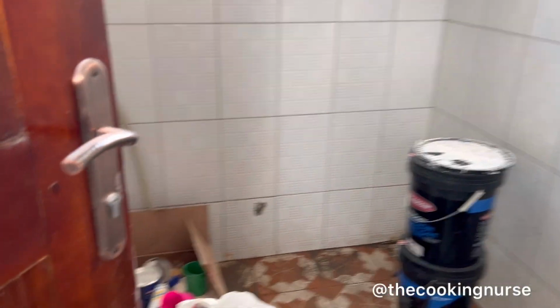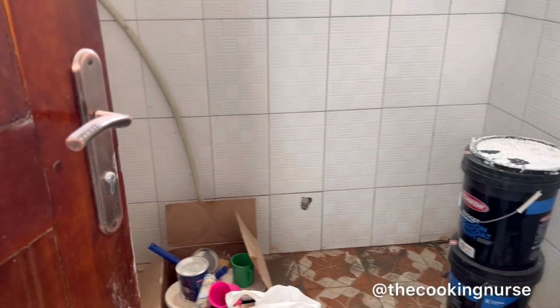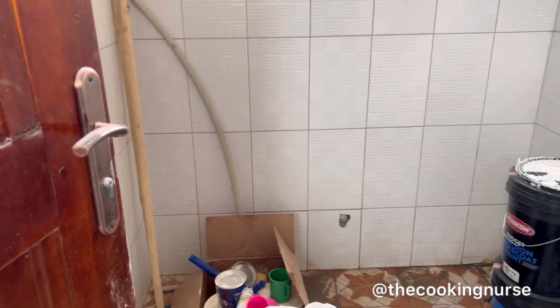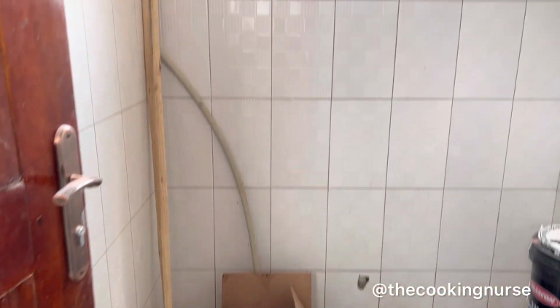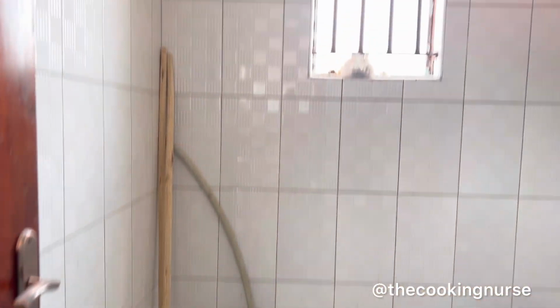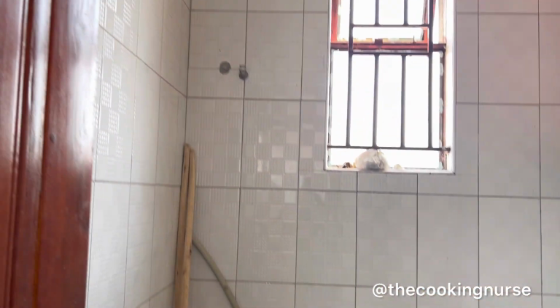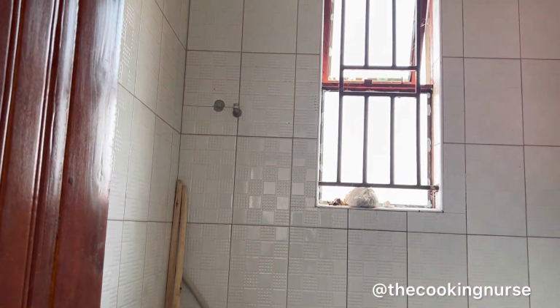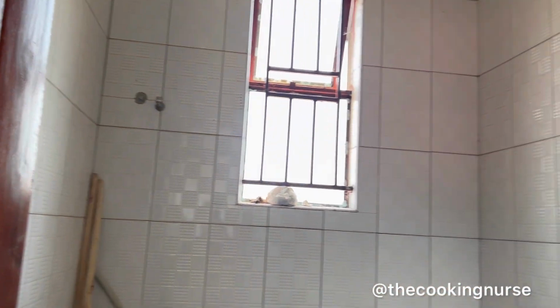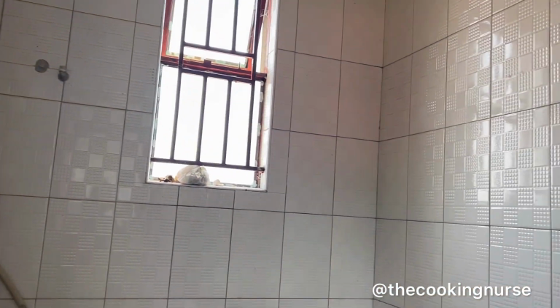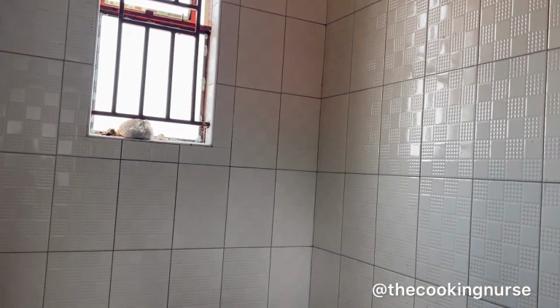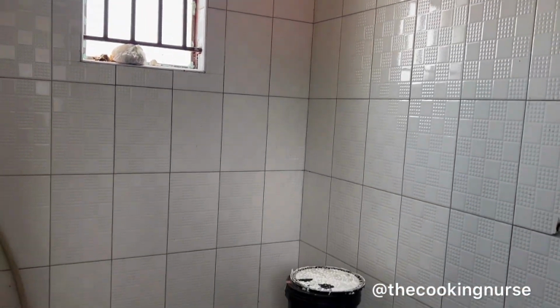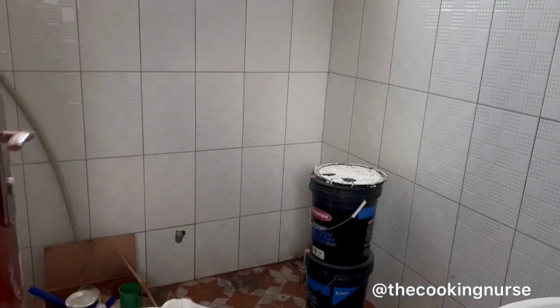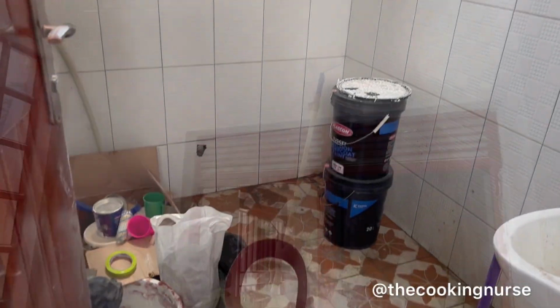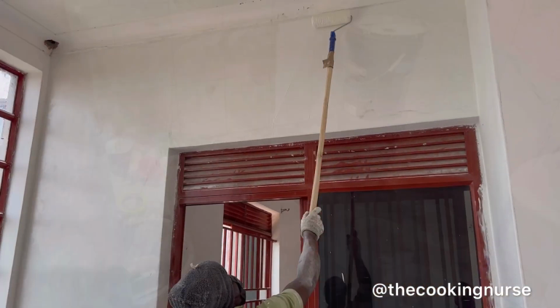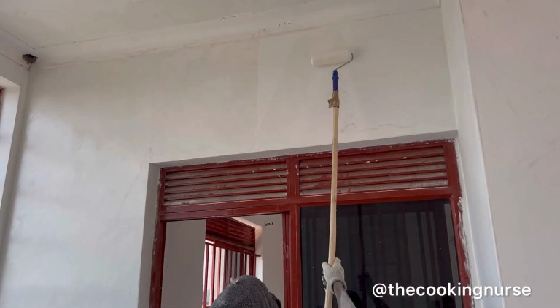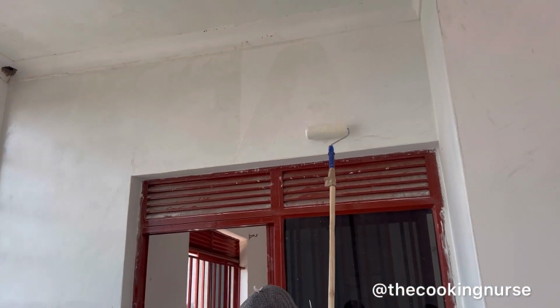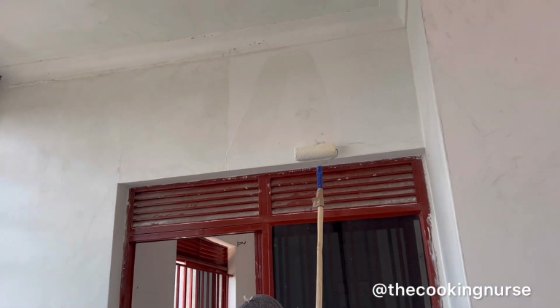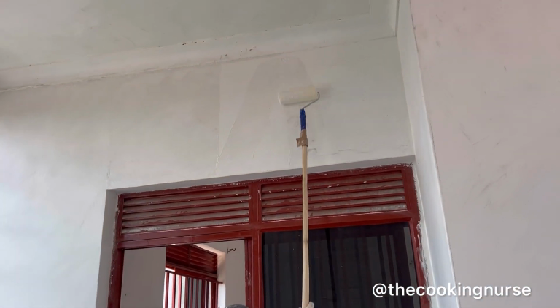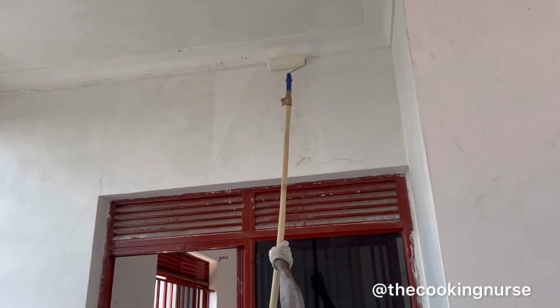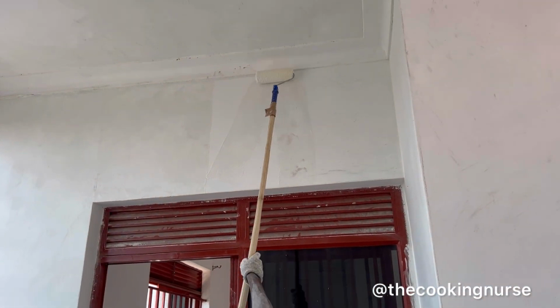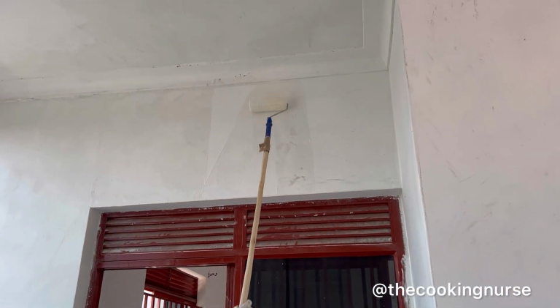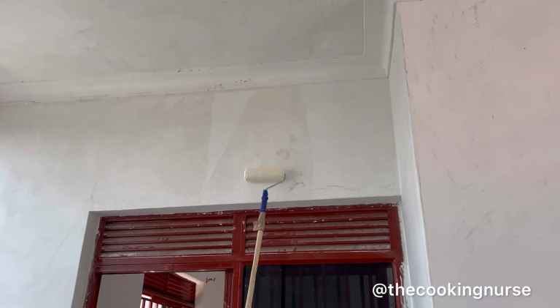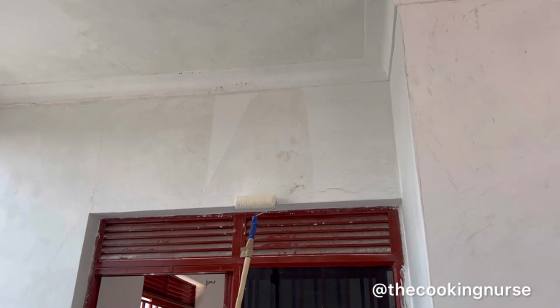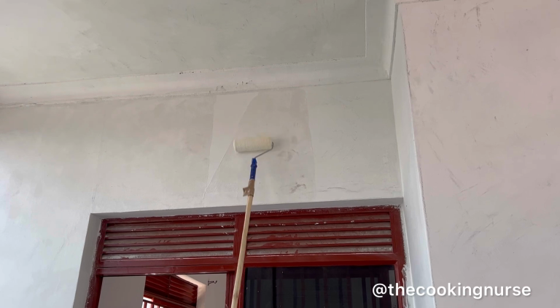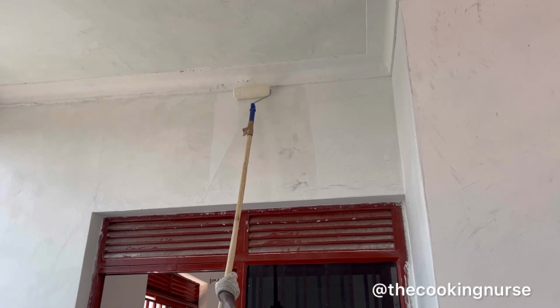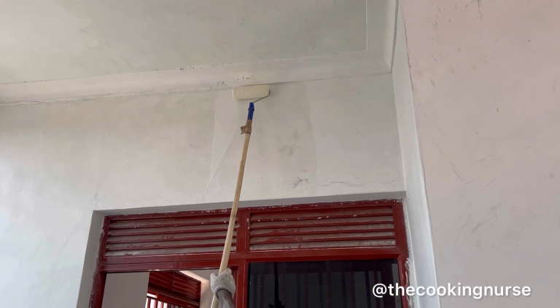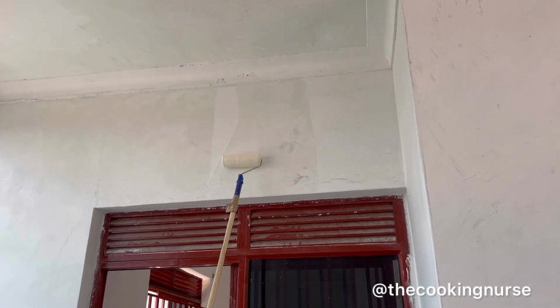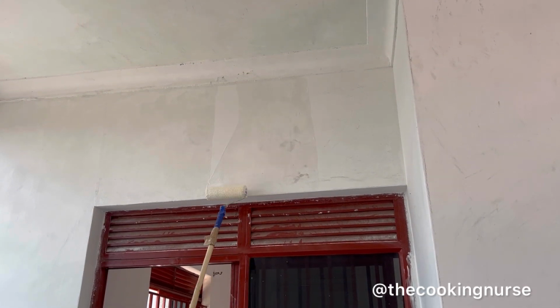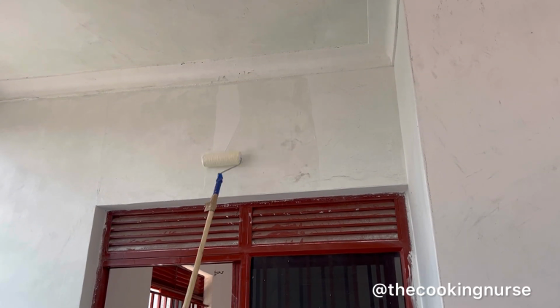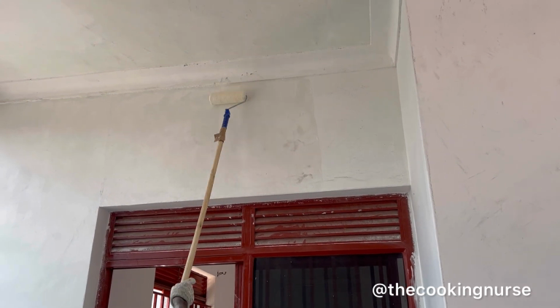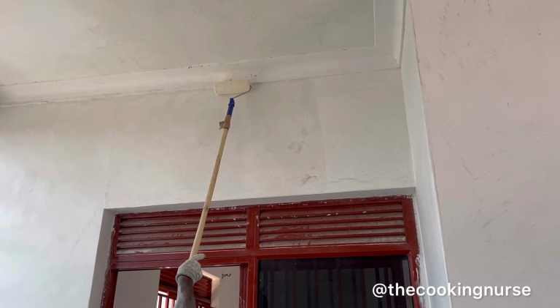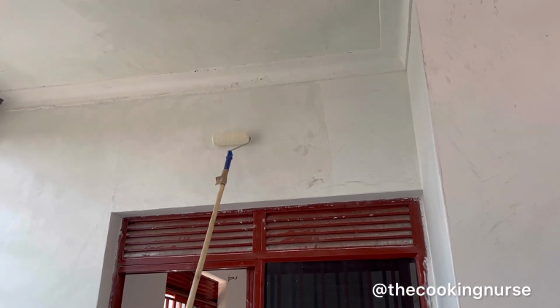They opened it up. This was supposed to be a toilet, but it's right in the kitchen — no one is going to be taking number two while you guys are cooking here. So he turned that into a beautiful pantry.